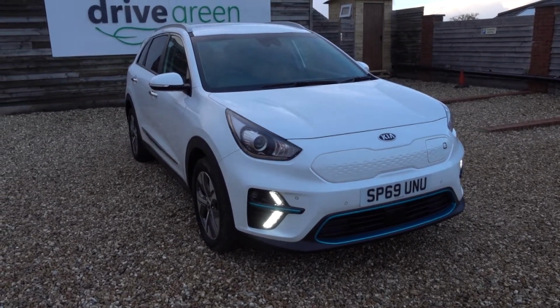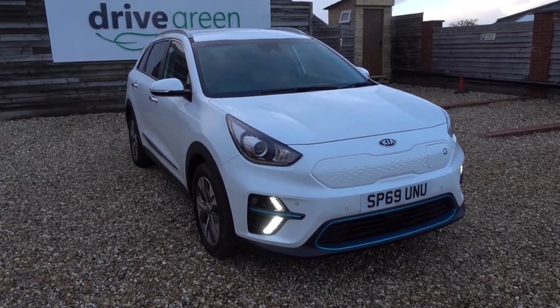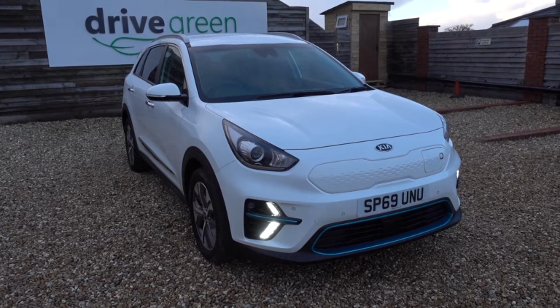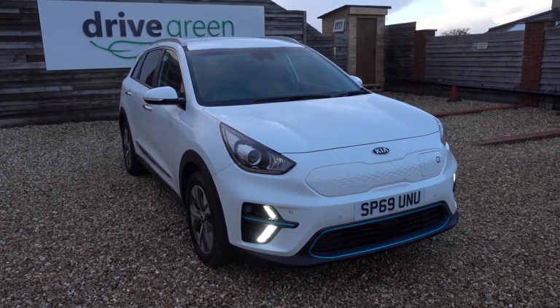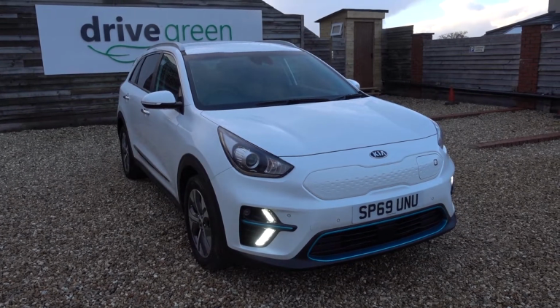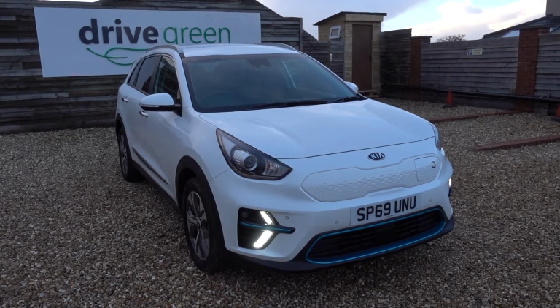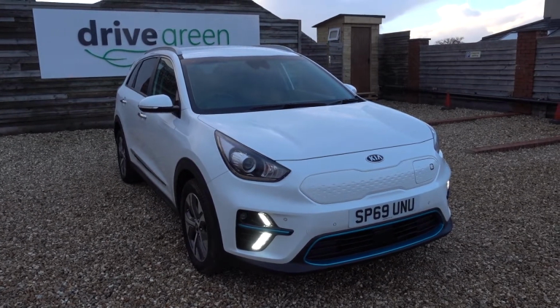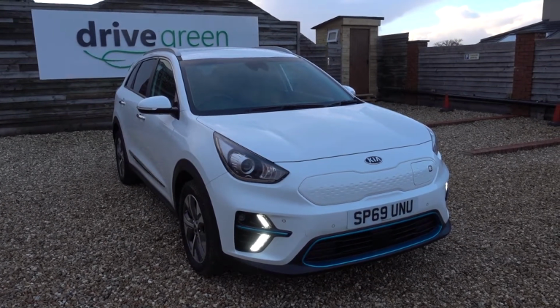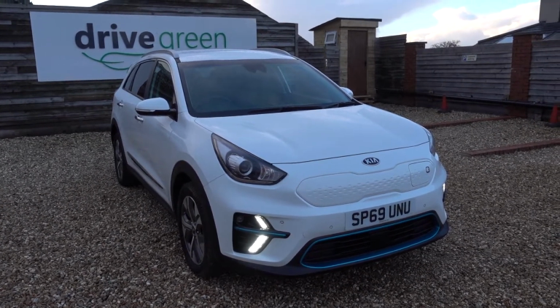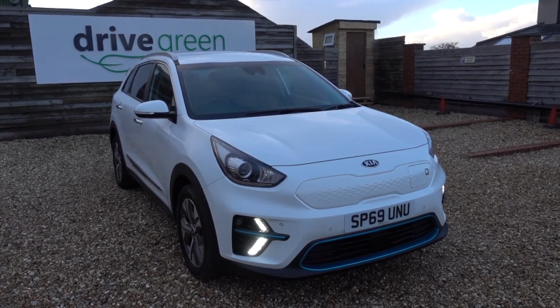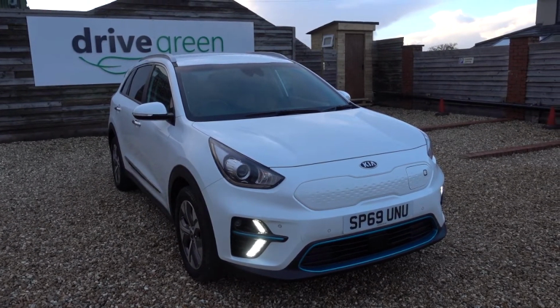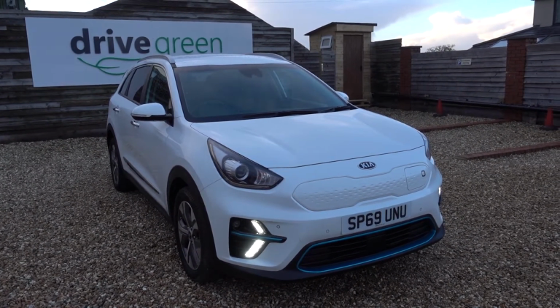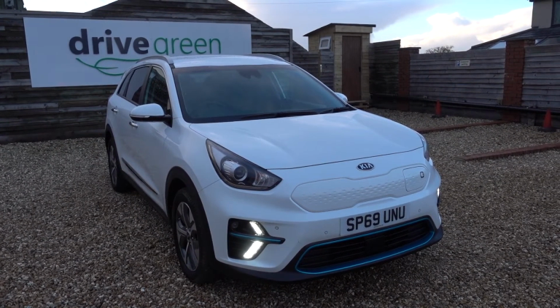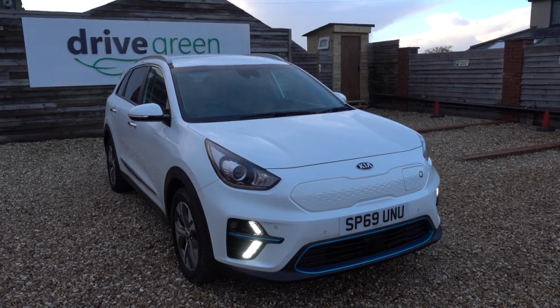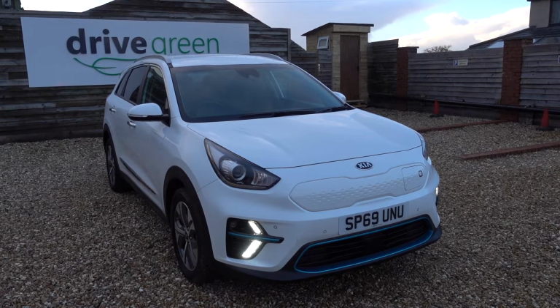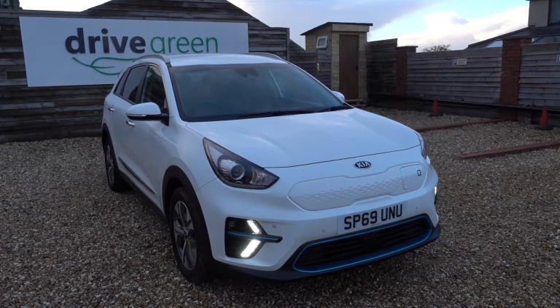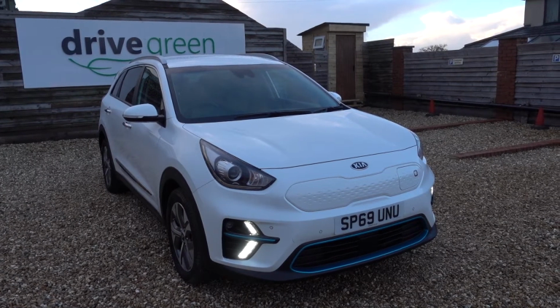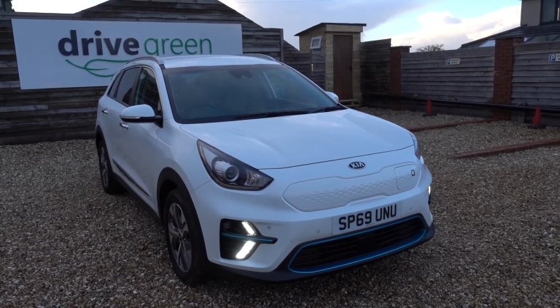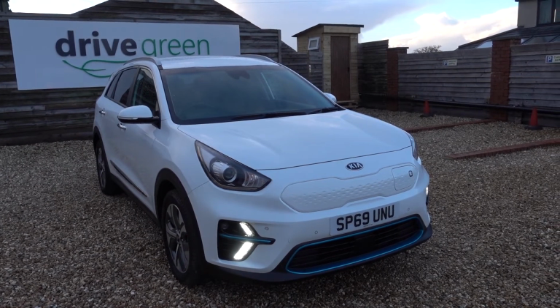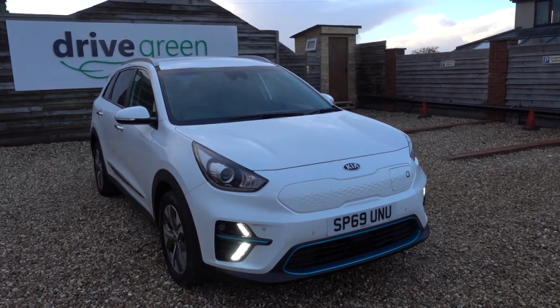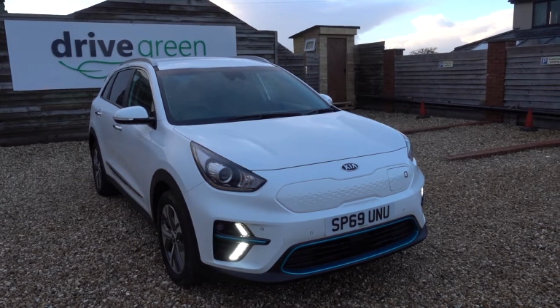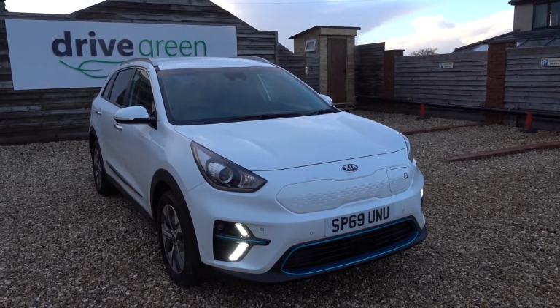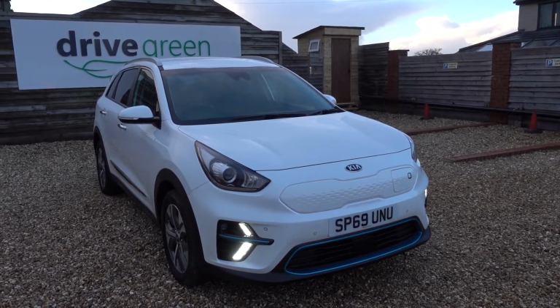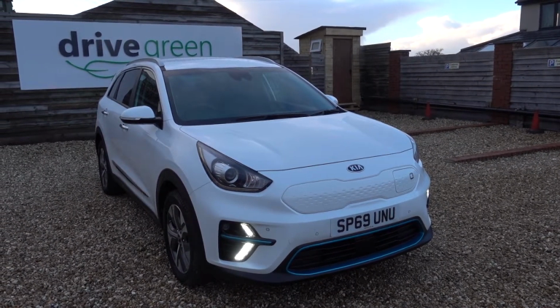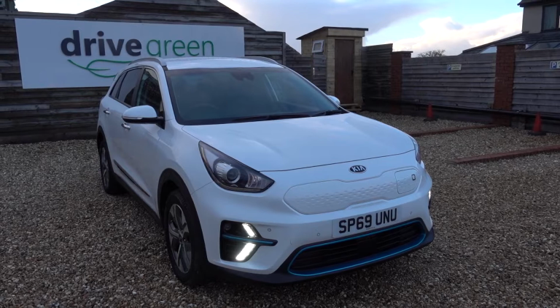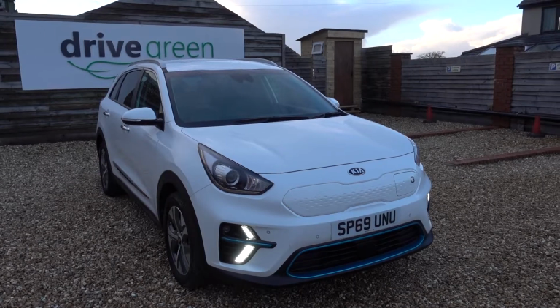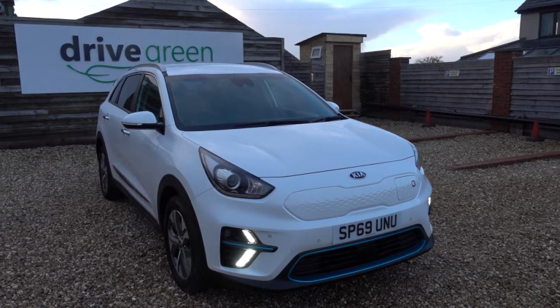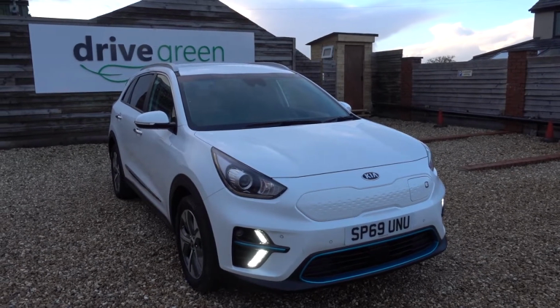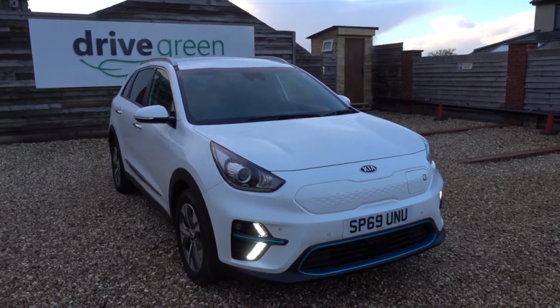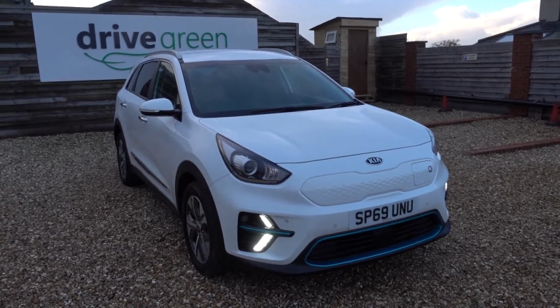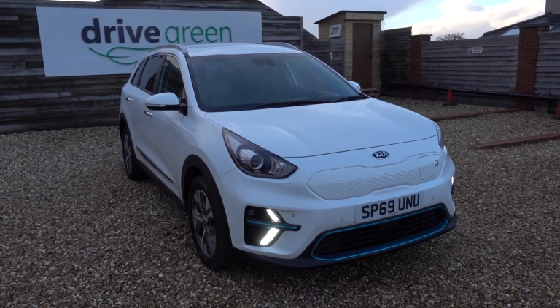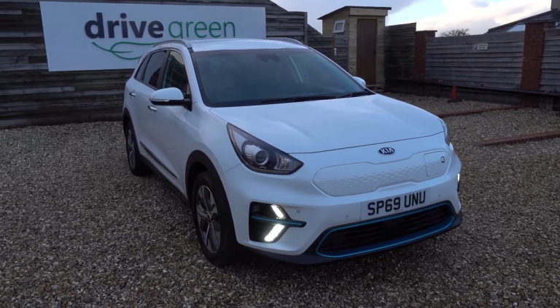Other stats on this car: it's done 21,000 miles. MOT is not due until the end of August next year, and it will be going up for a fresh service as well, so nothing to worry about for ages.